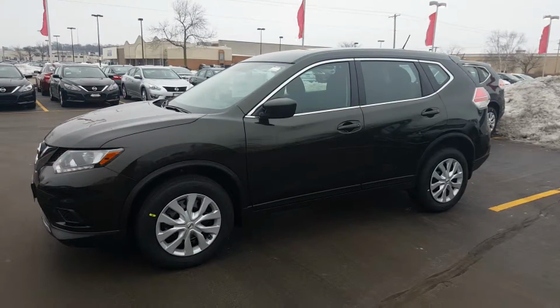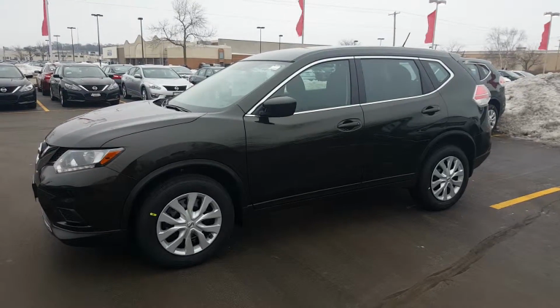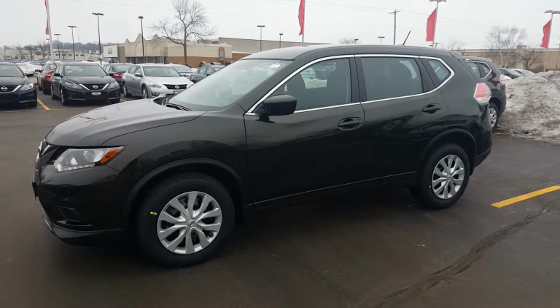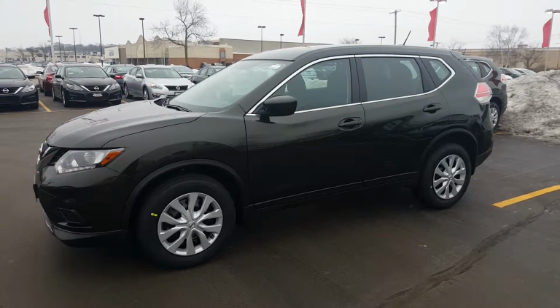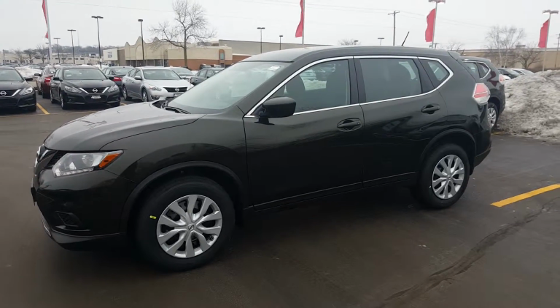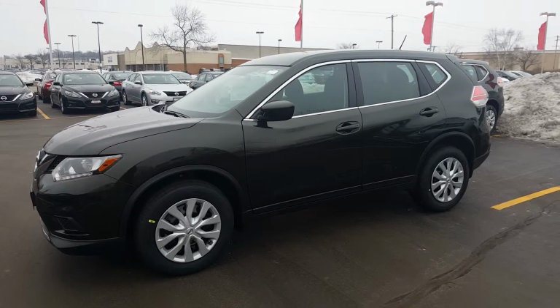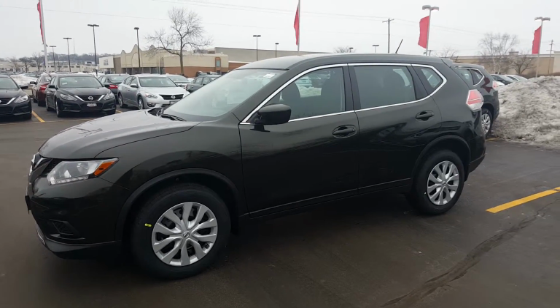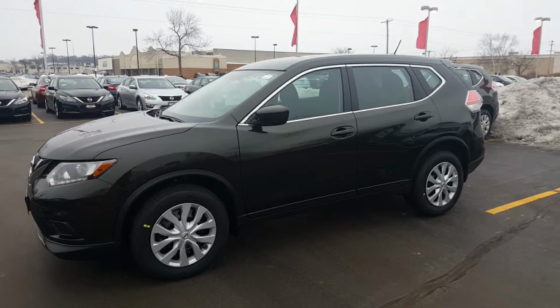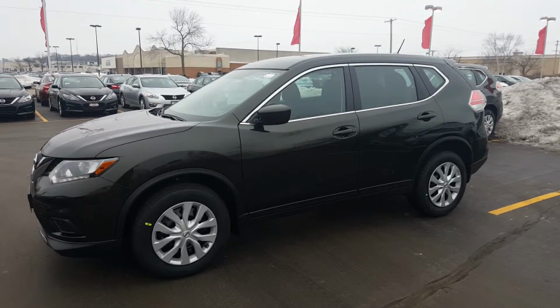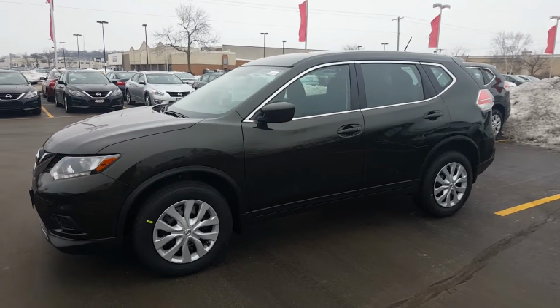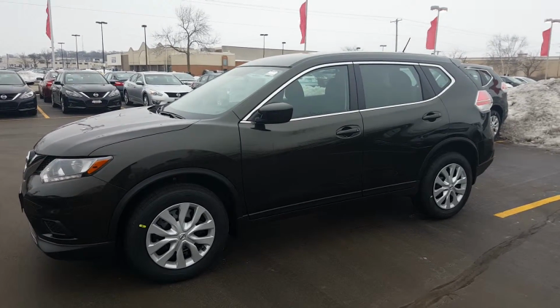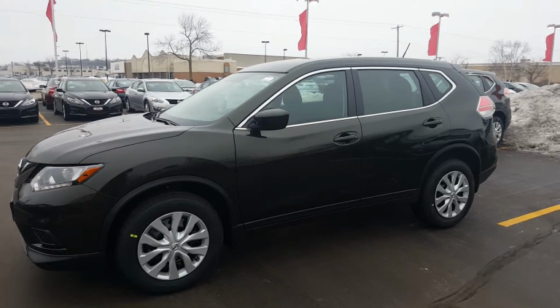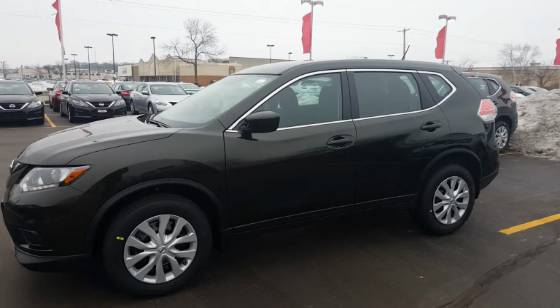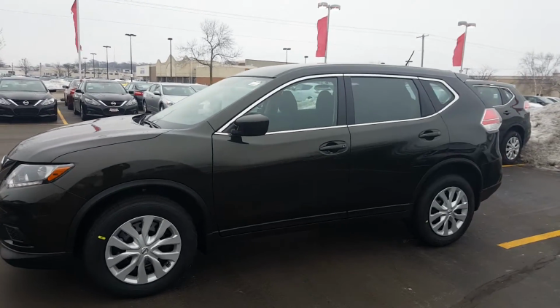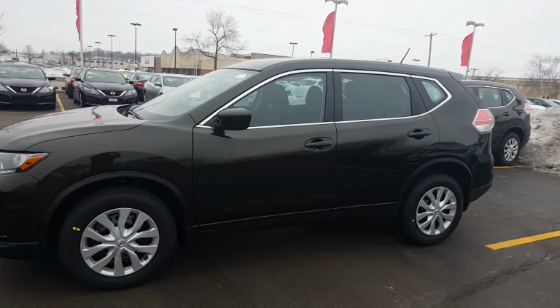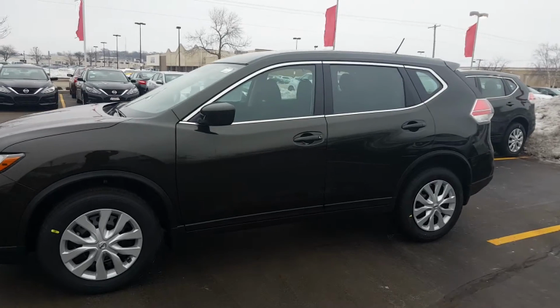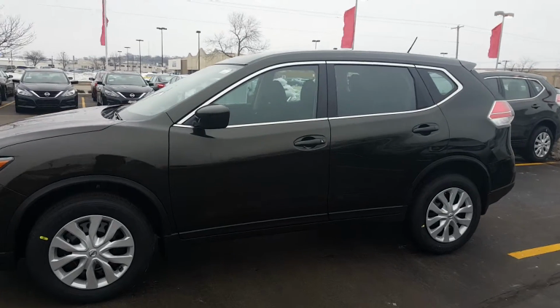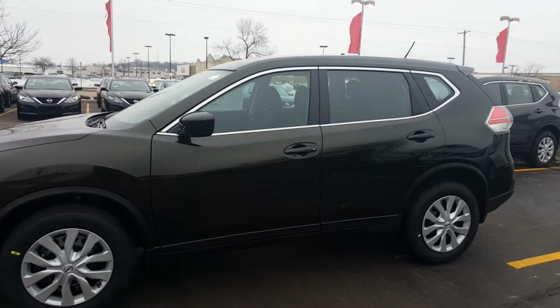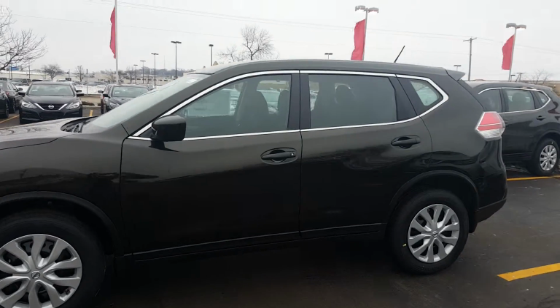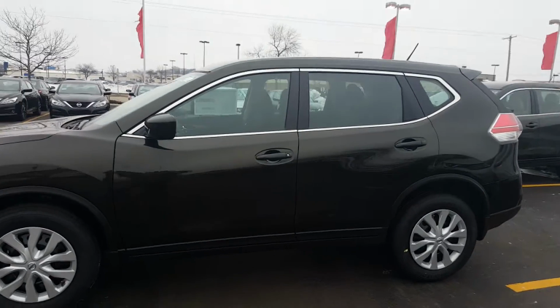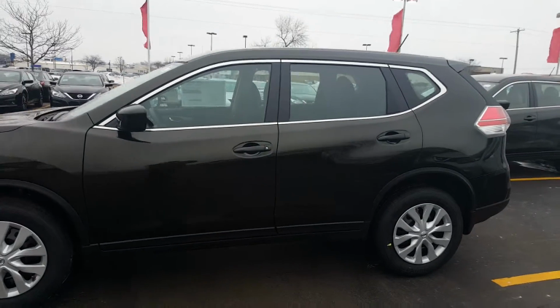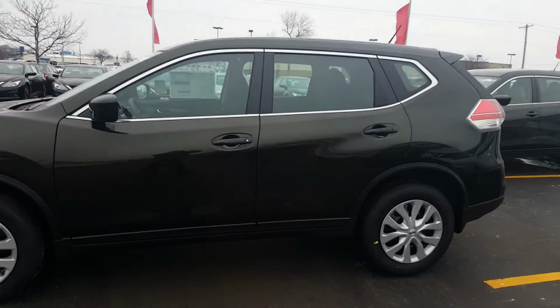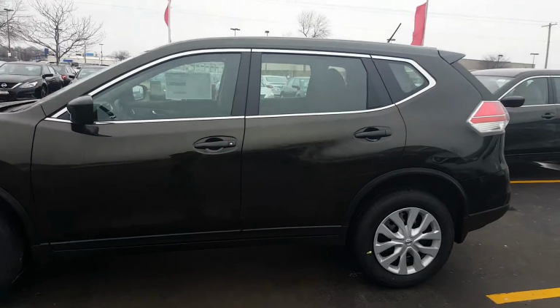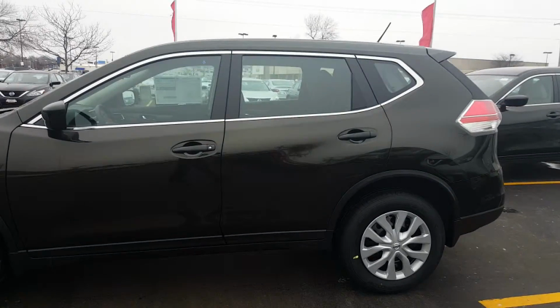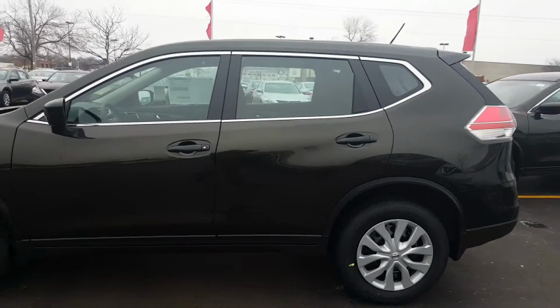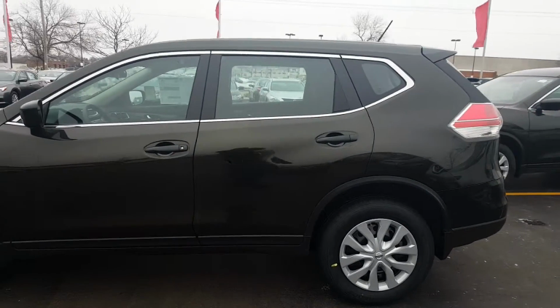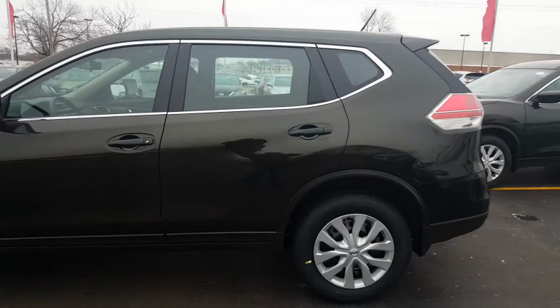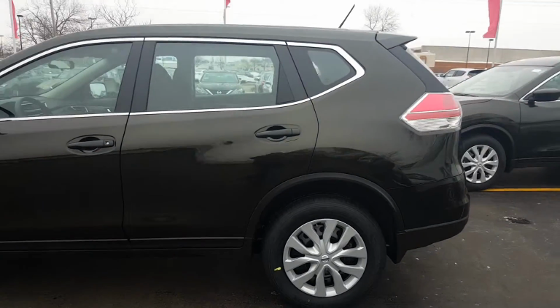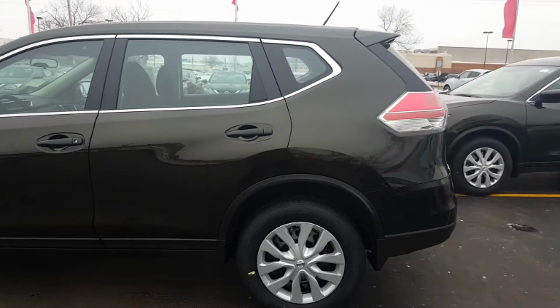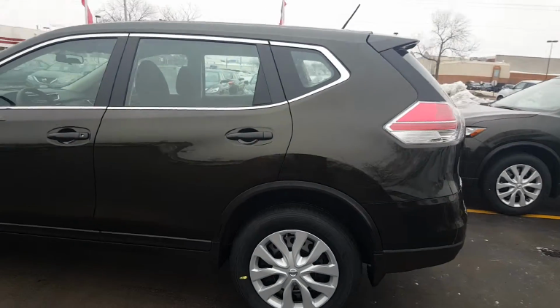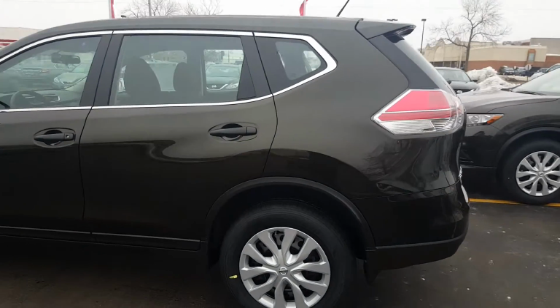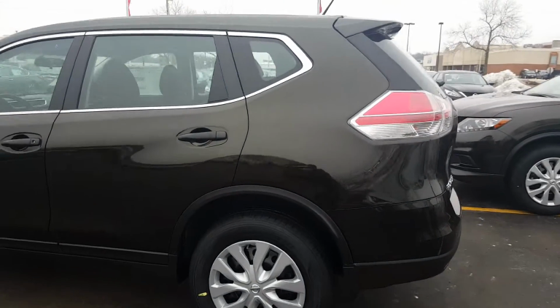Good morning, Jen-Sue. This is Lenny DiBrito from Boucher Nissan in Waukesha. I wanted to take a moment and thank you for your inquiry on the 2016 Nissan Rogue.